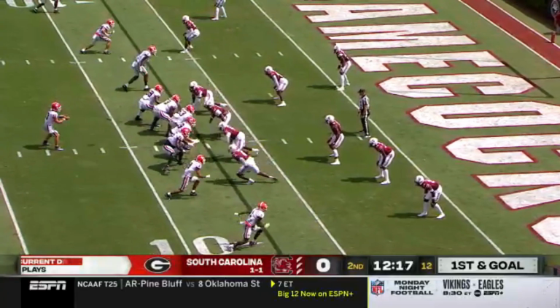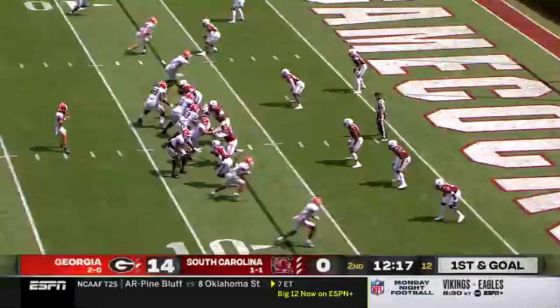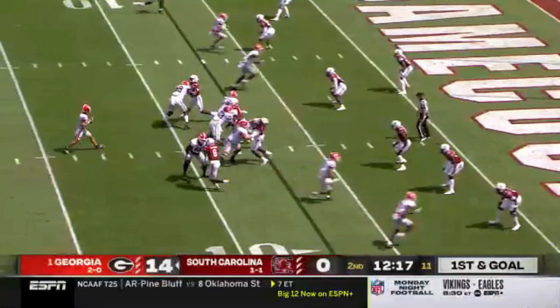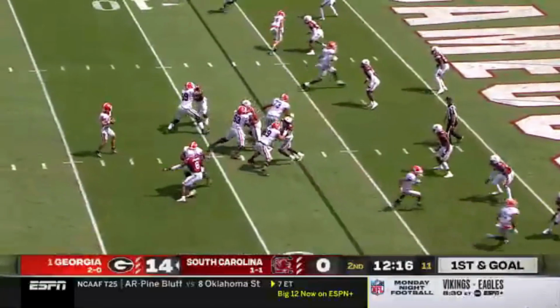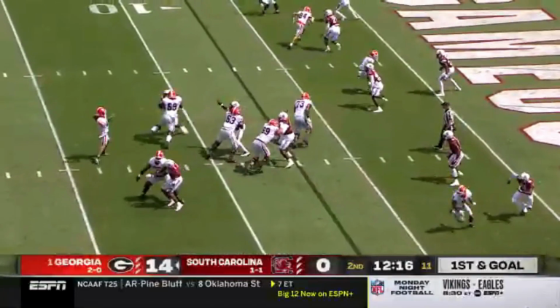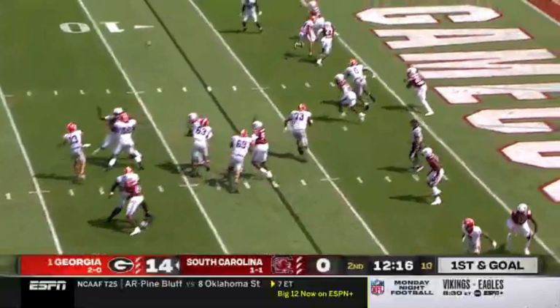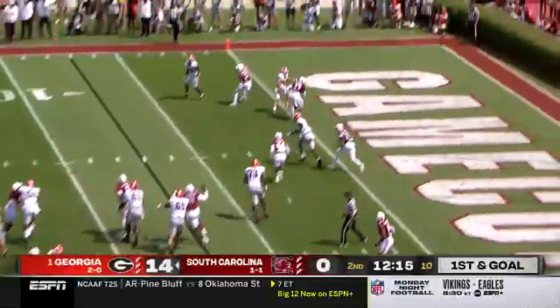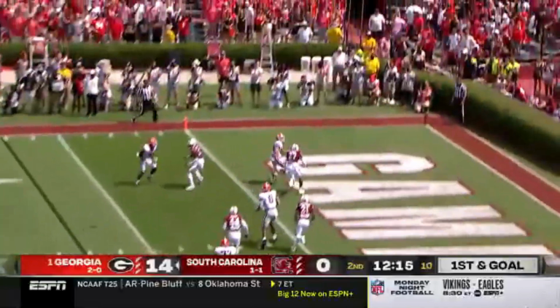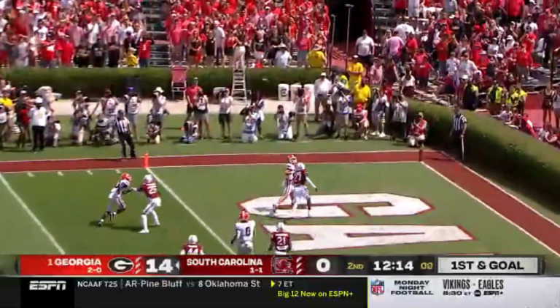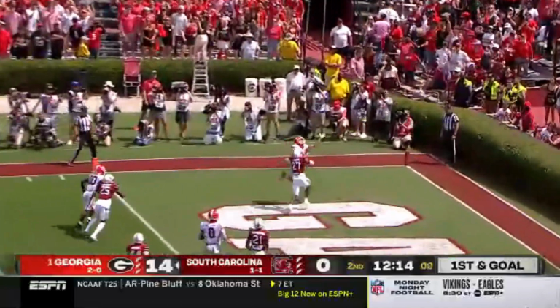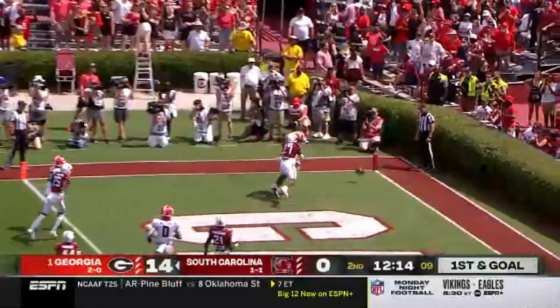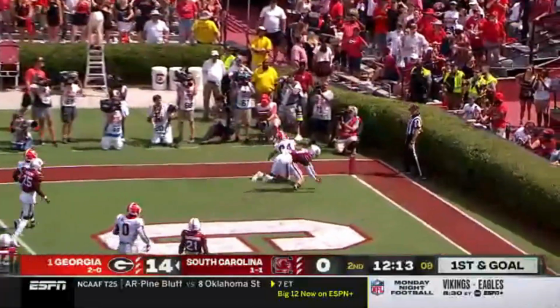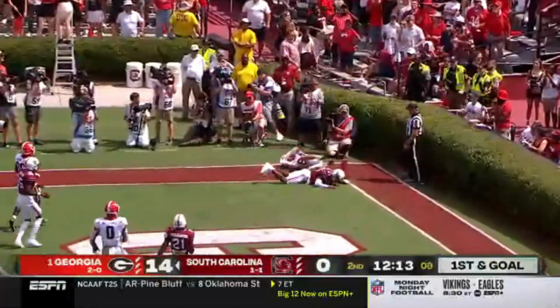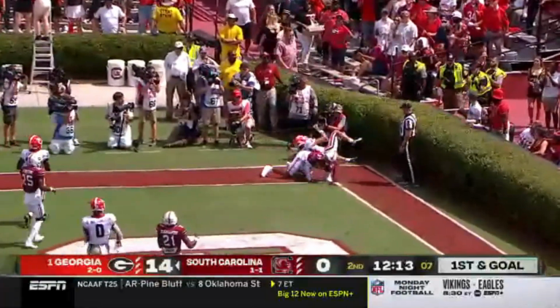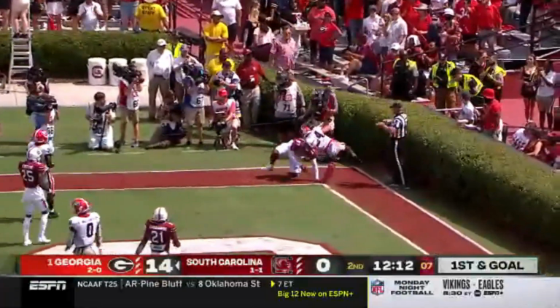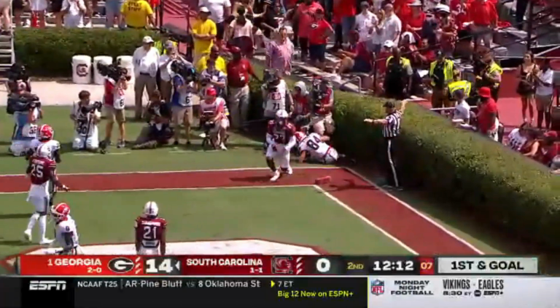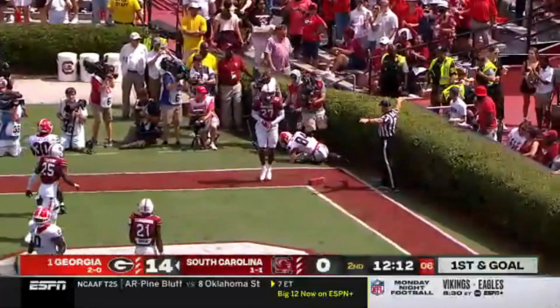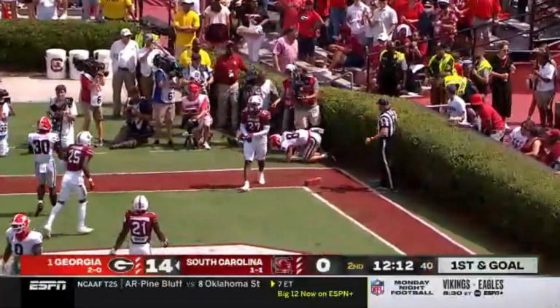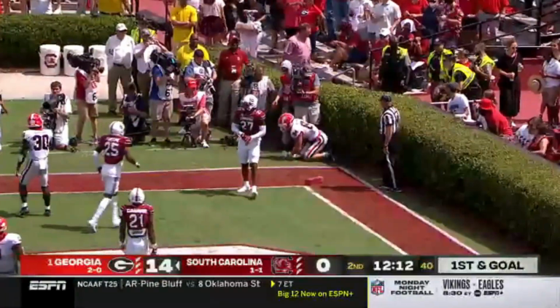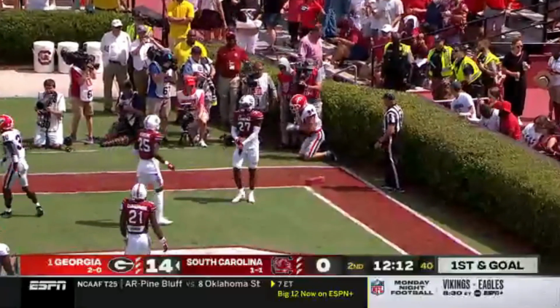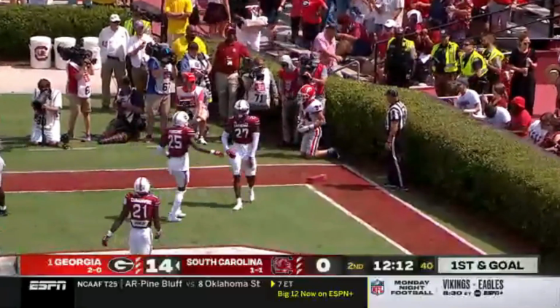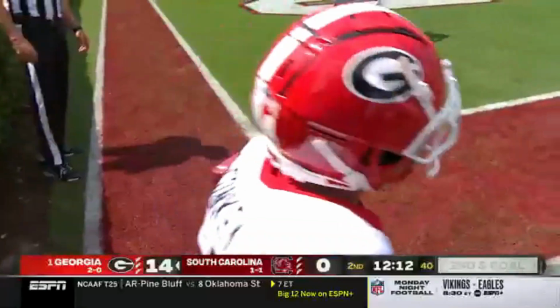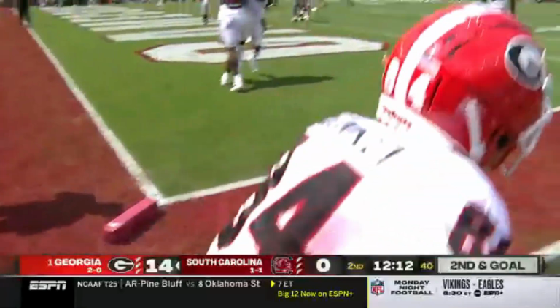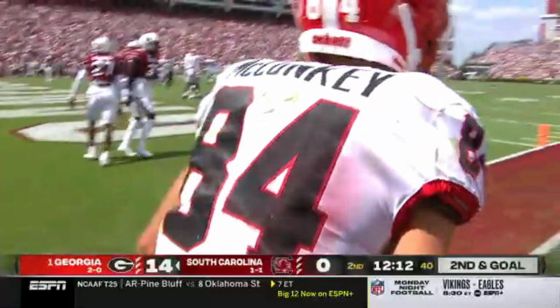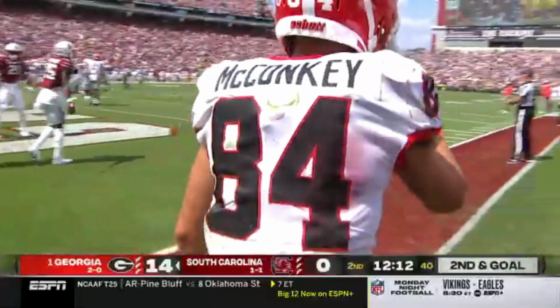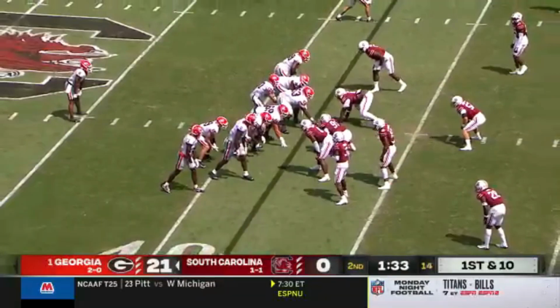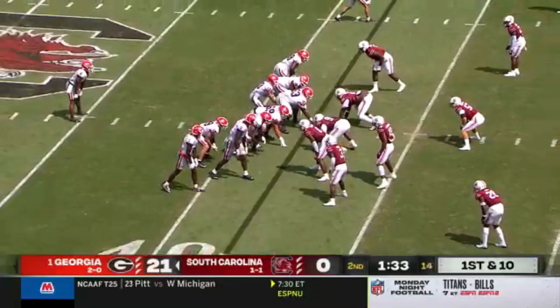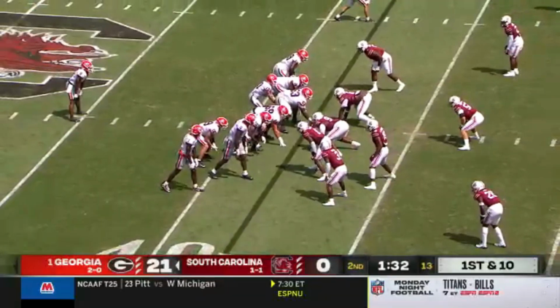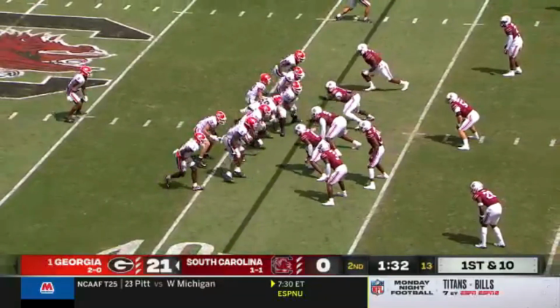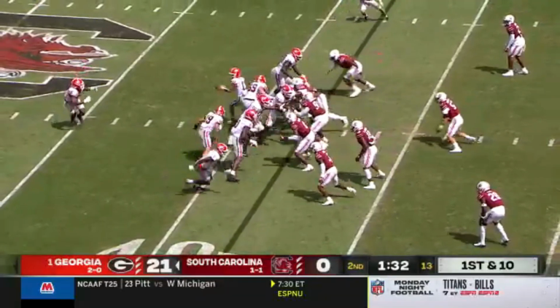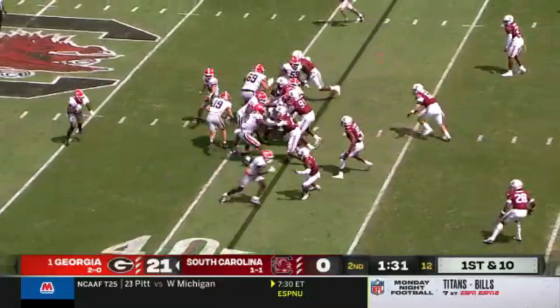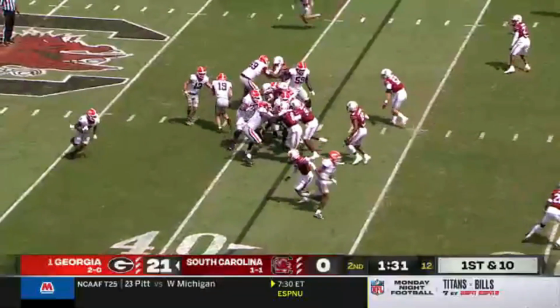Five receivers spread the formation. Bennett for the back. Pylon, incomplete, over the head of Ladd McConkie with a true freshman. Without Alex Huntley up front.